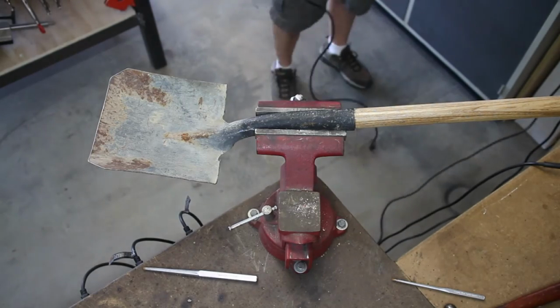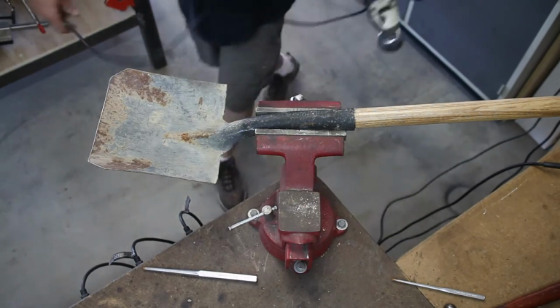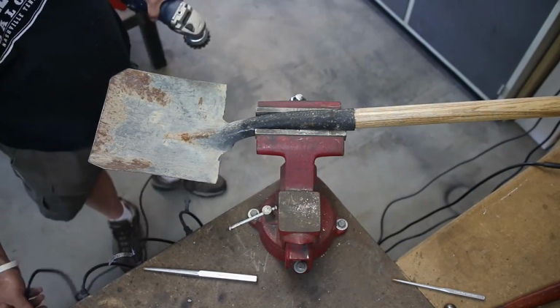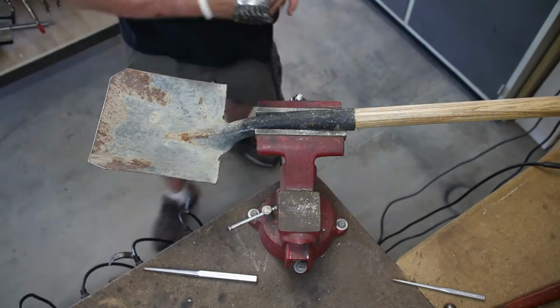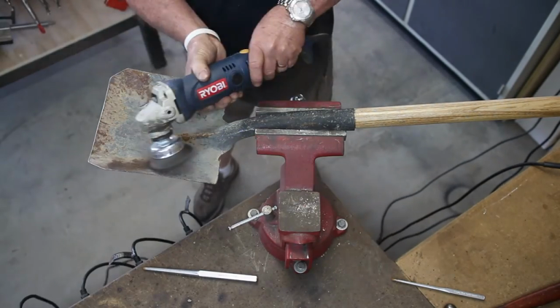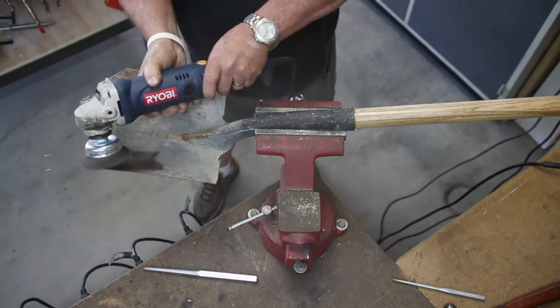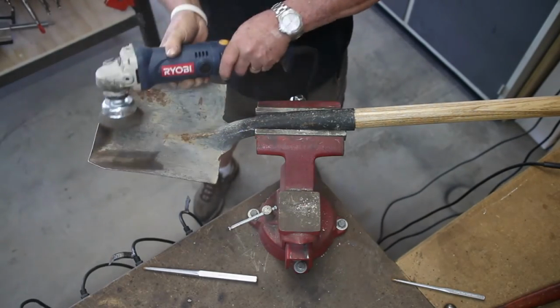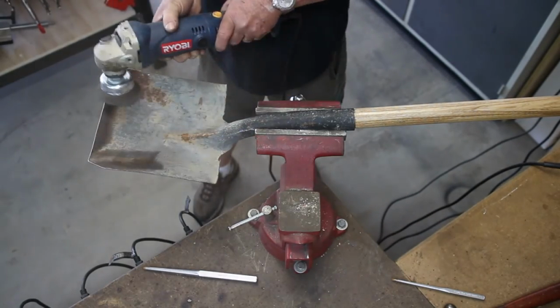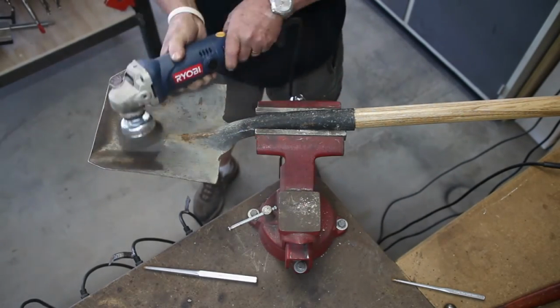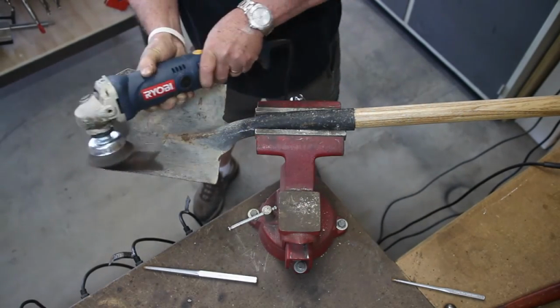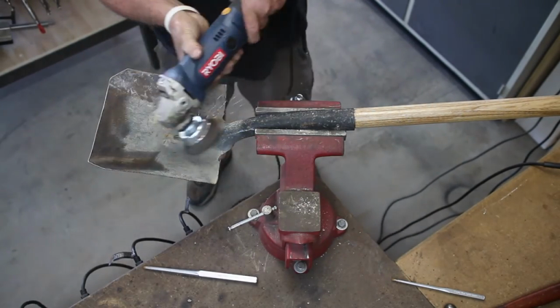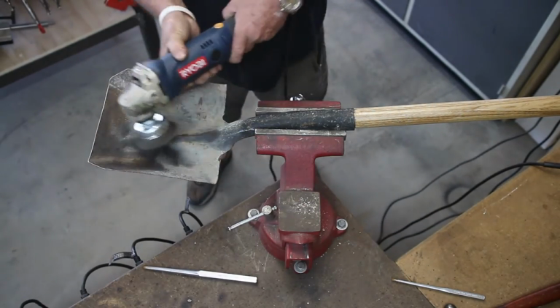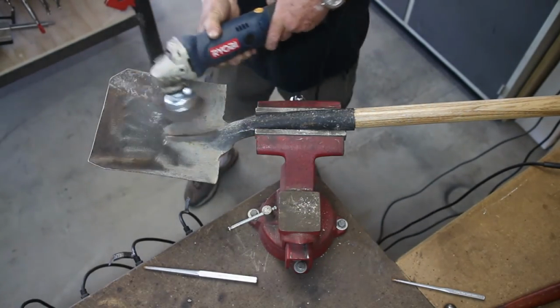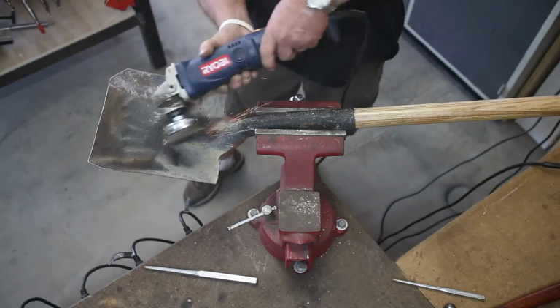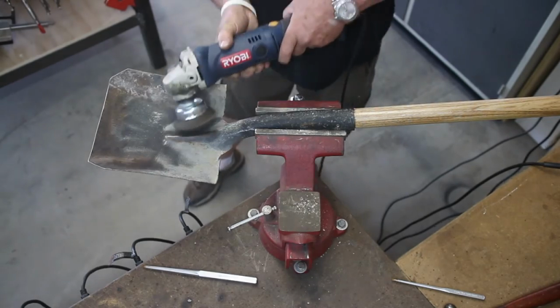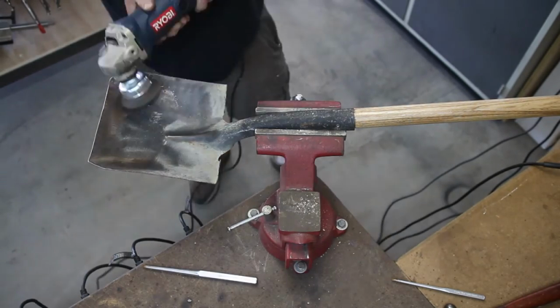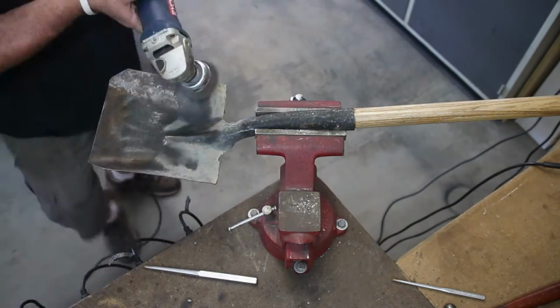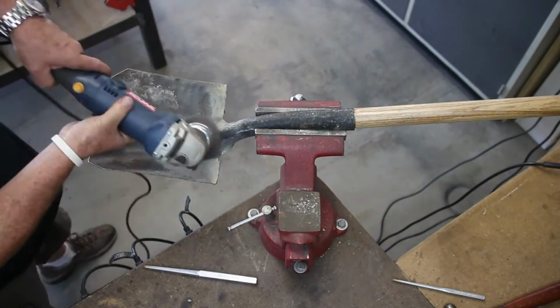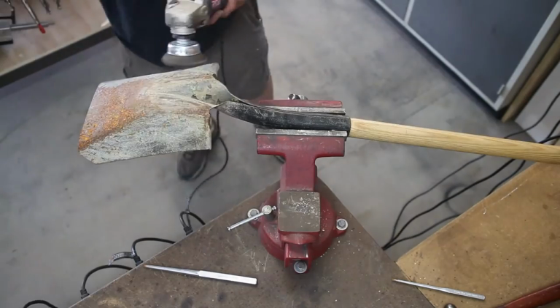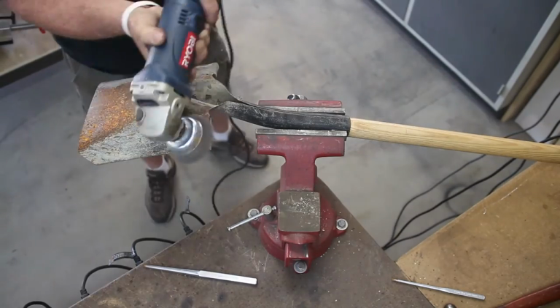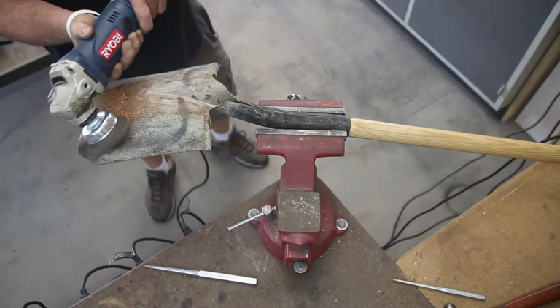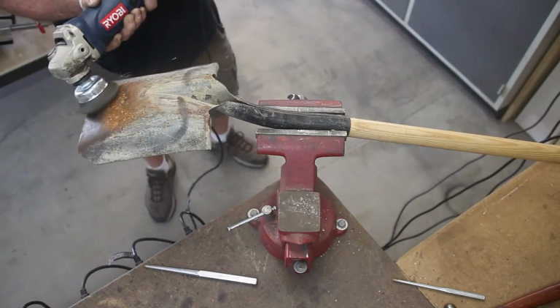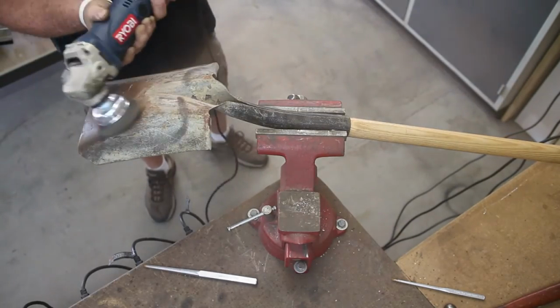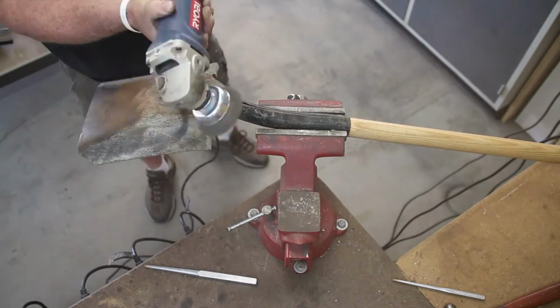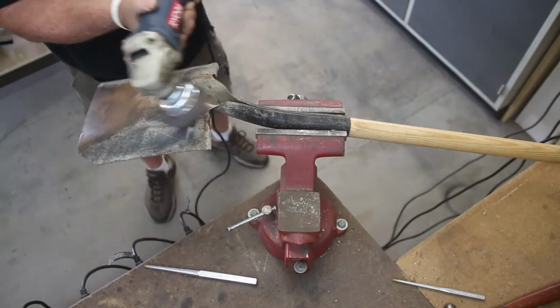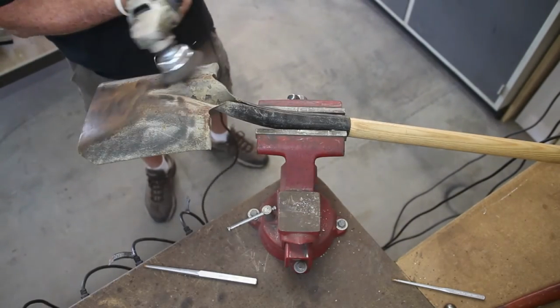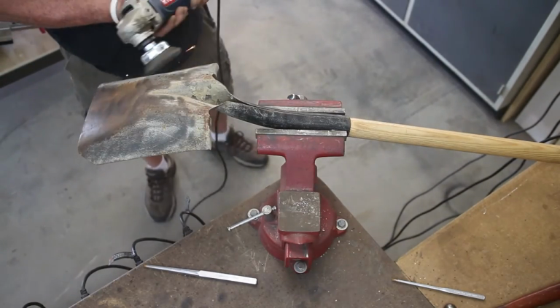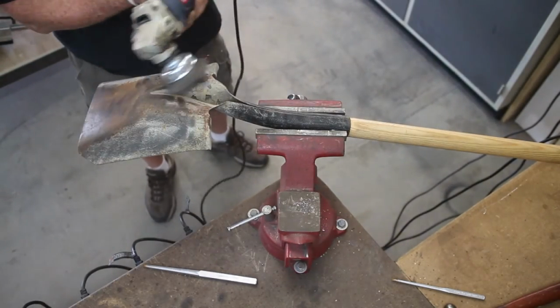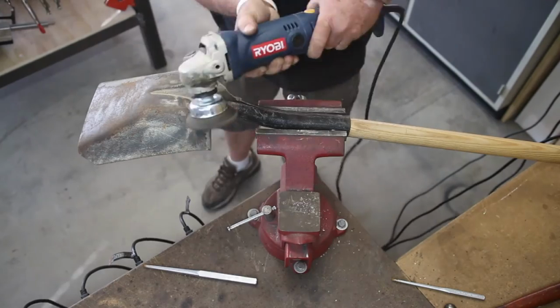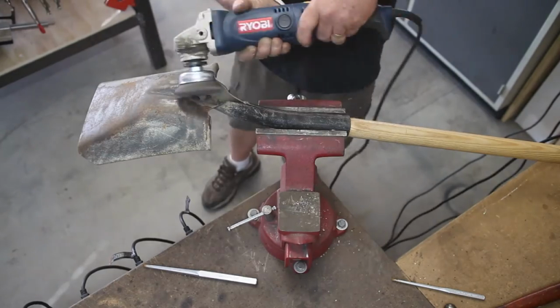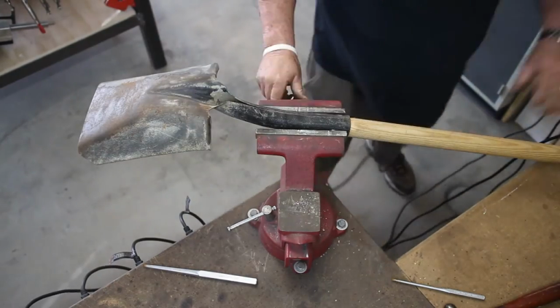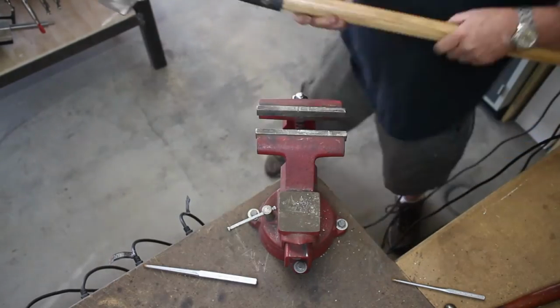Get the wire wheel out, we're going to clean this shovel up a little bit and make it look somewhat new again — the front side and the back side. Sure doesn't take very long and it's complete.